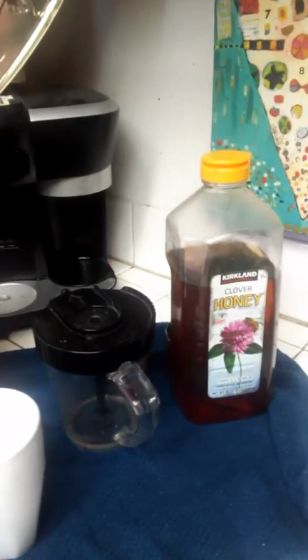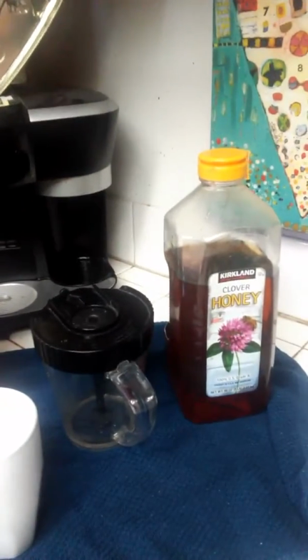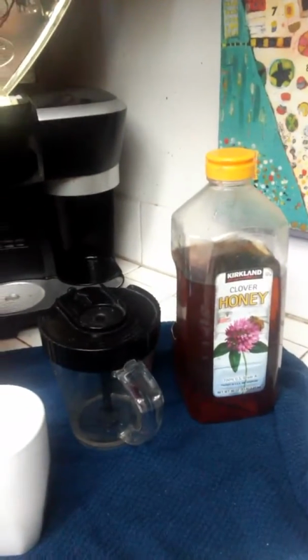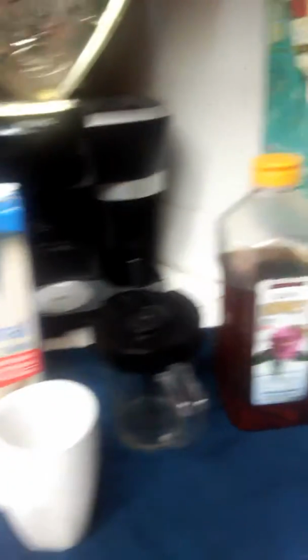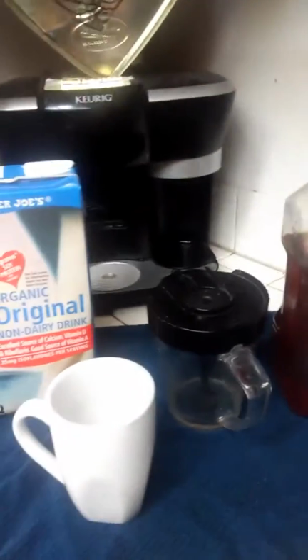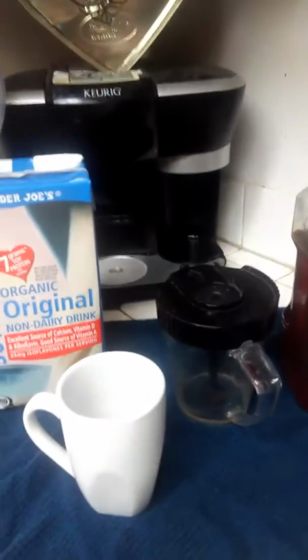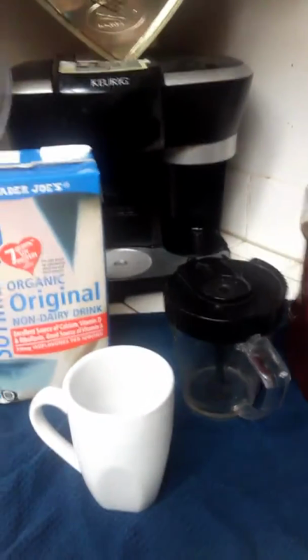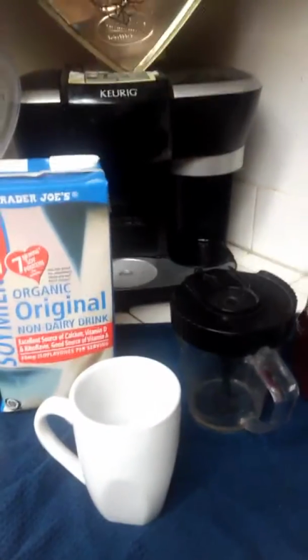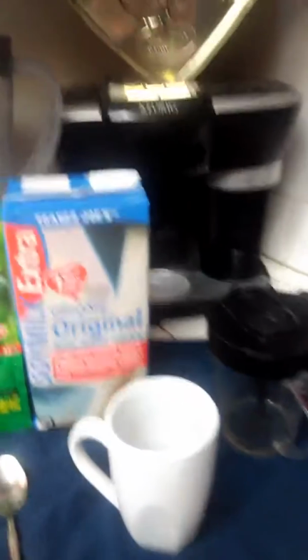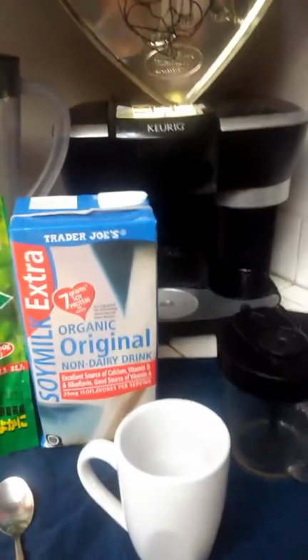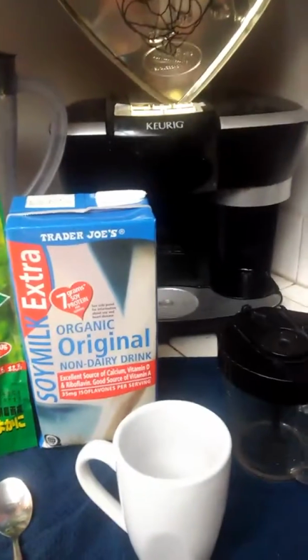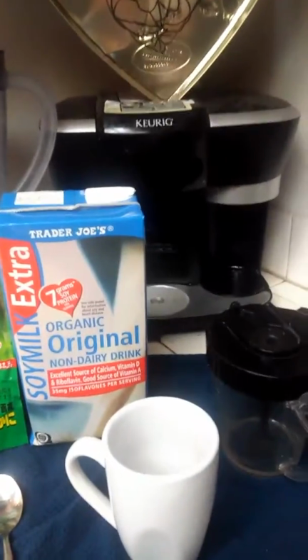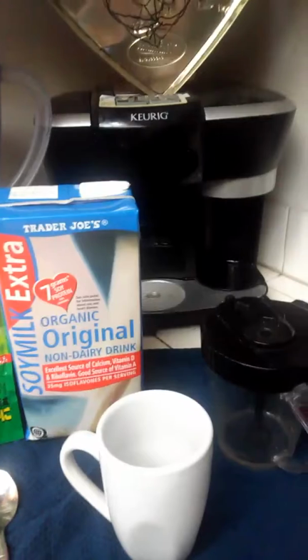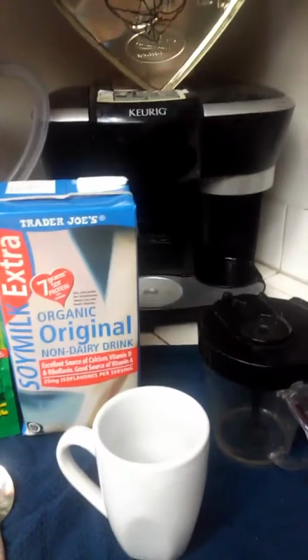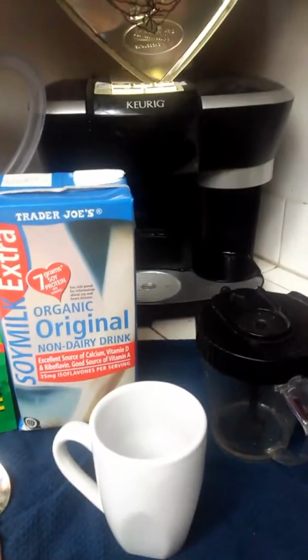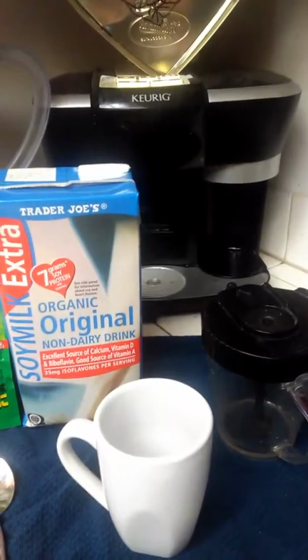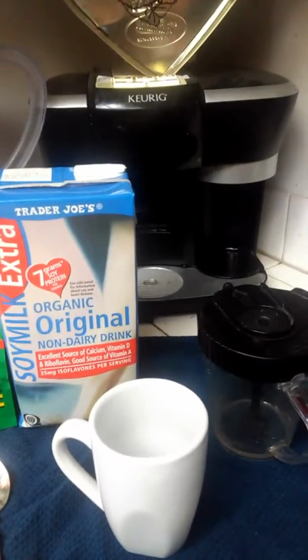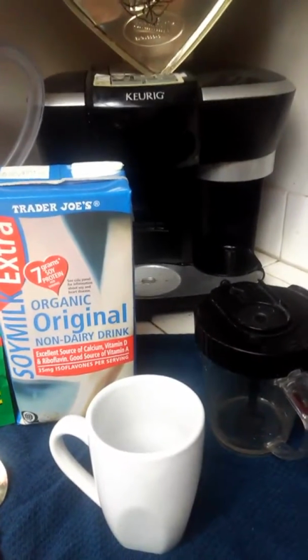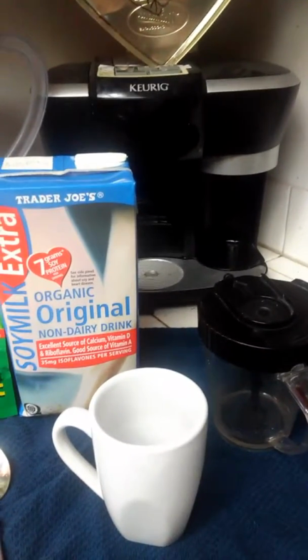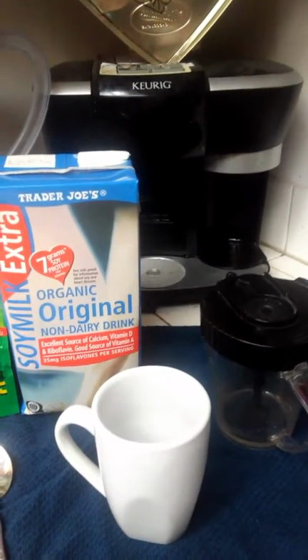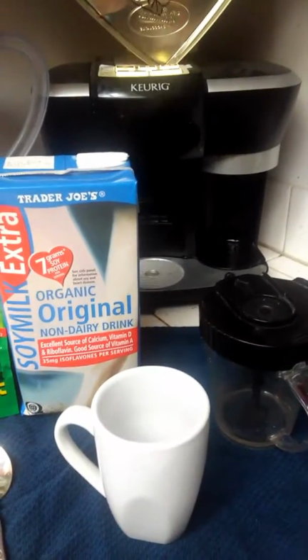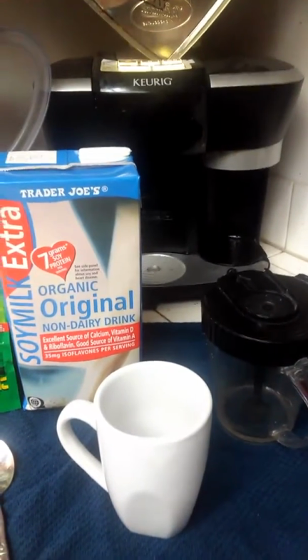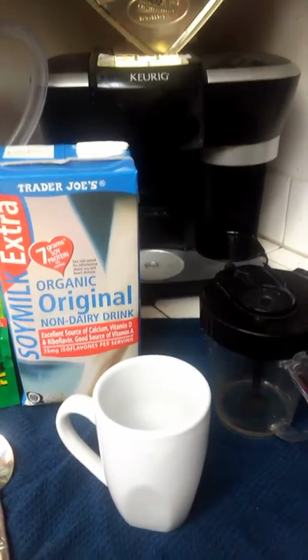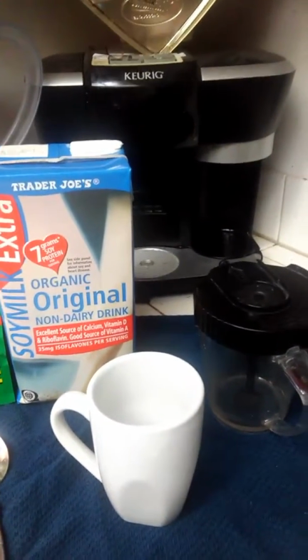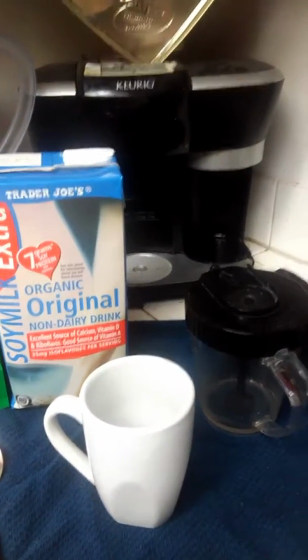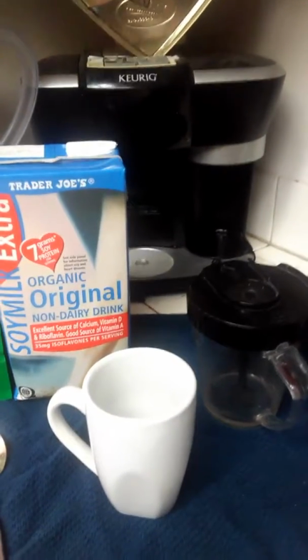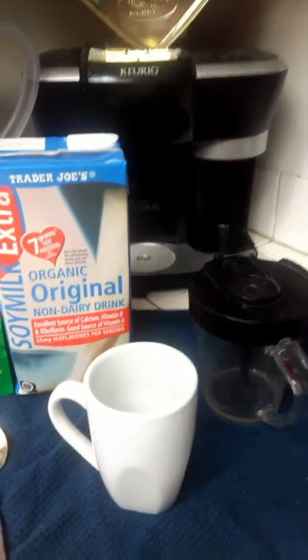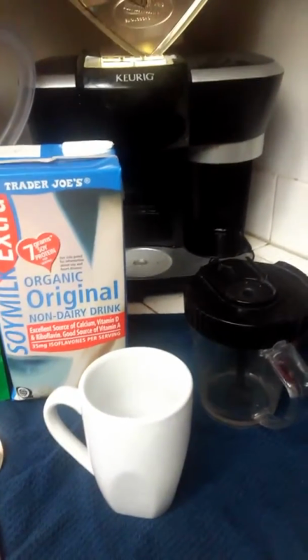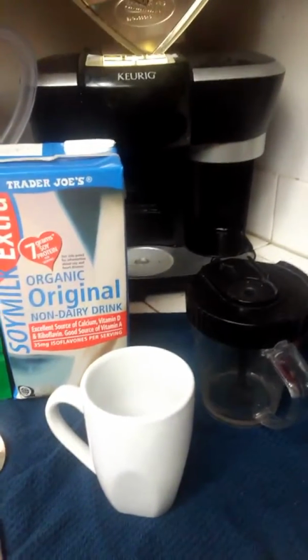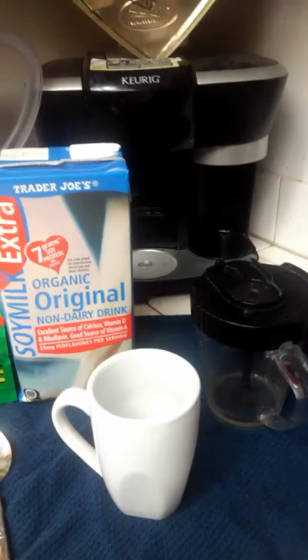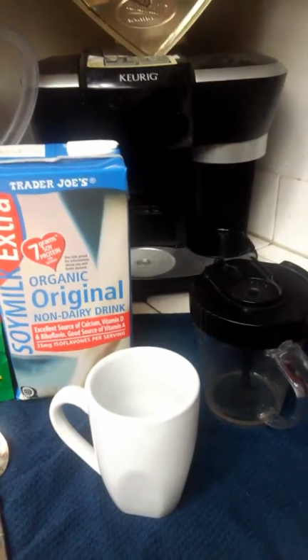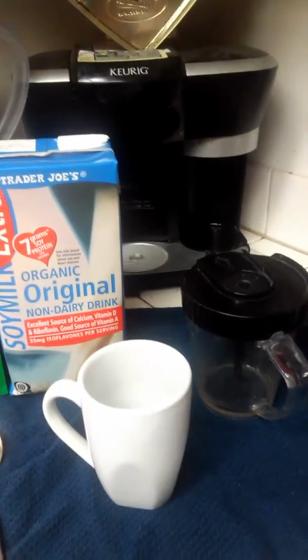I like to use honey. I have this Keurig machine, but you can steam your milk on the oven in a little pot, but I'm going to use my milk frother for this part.